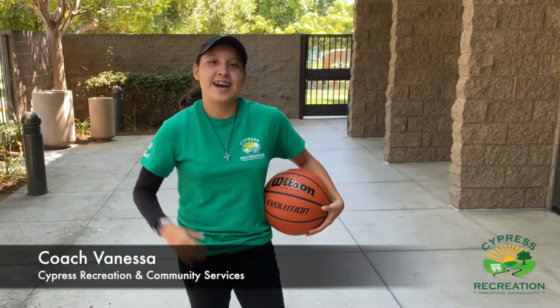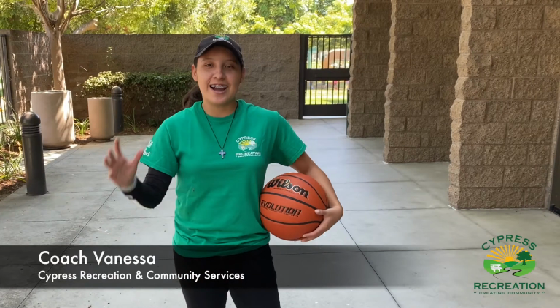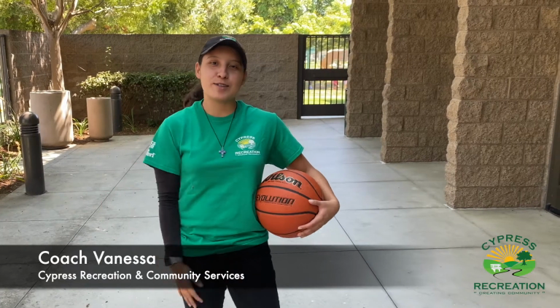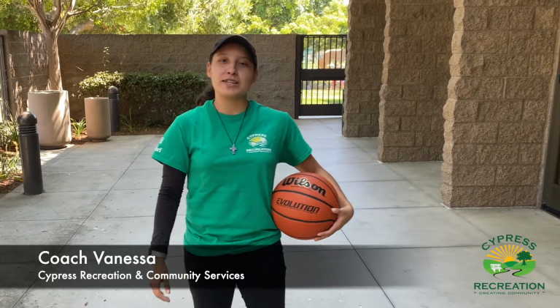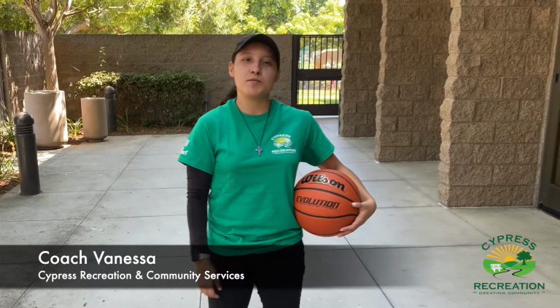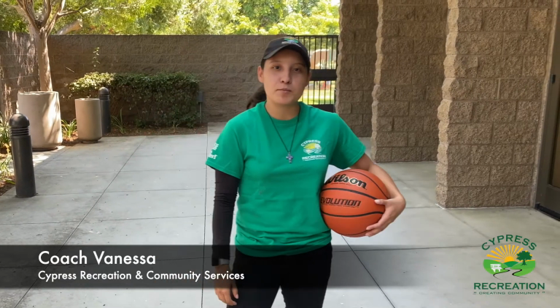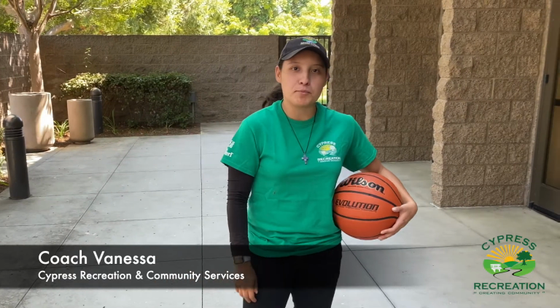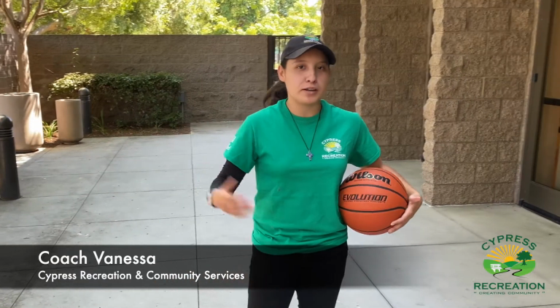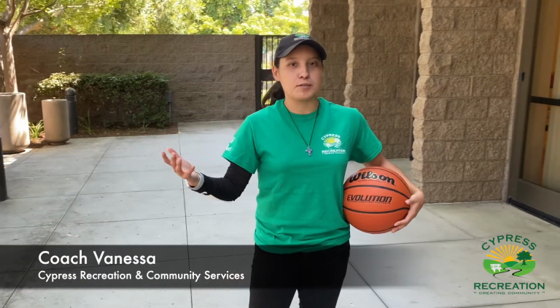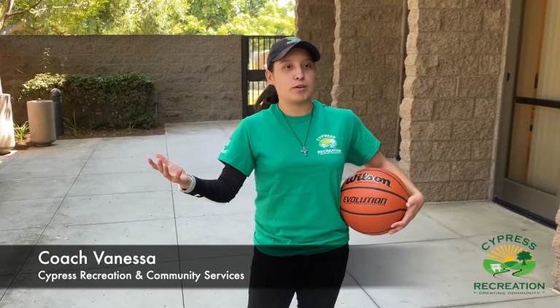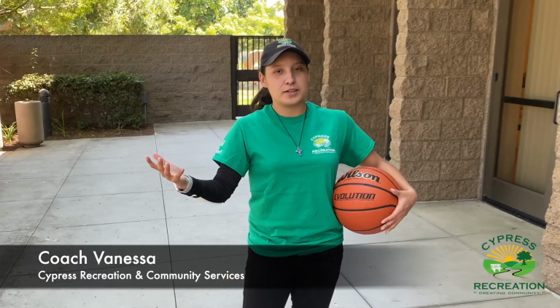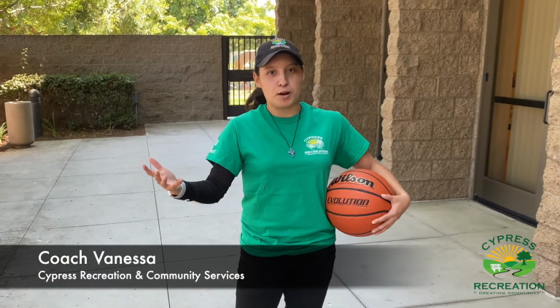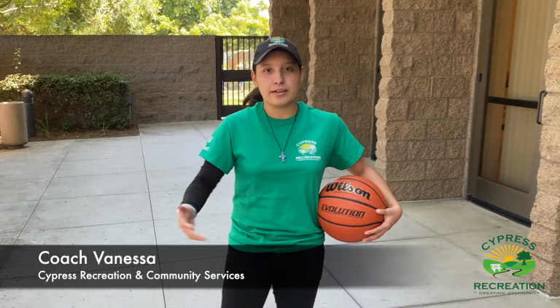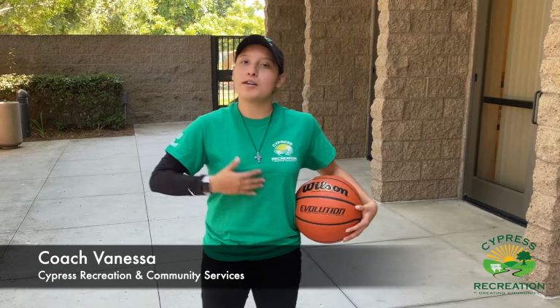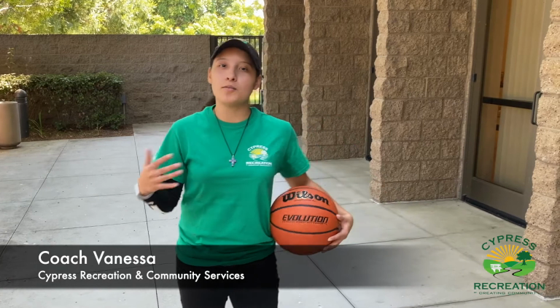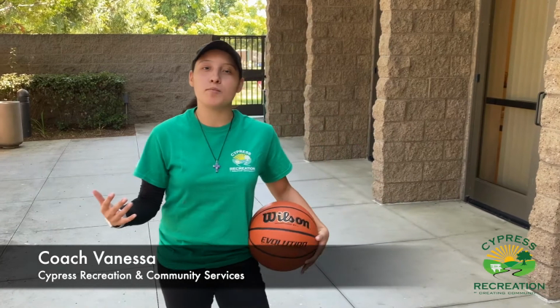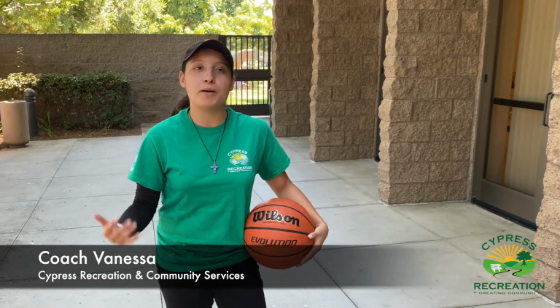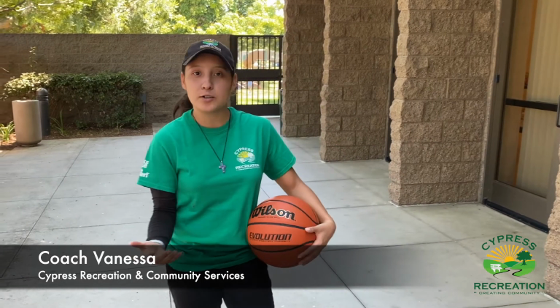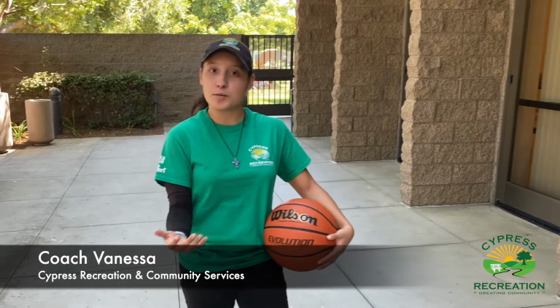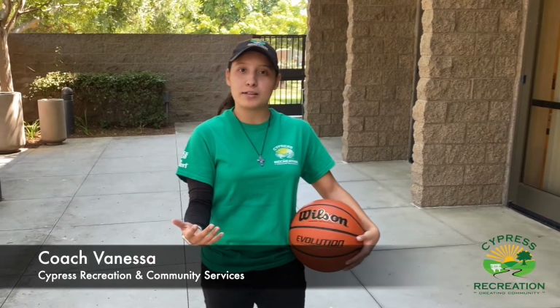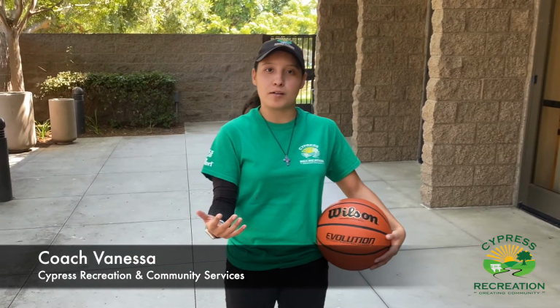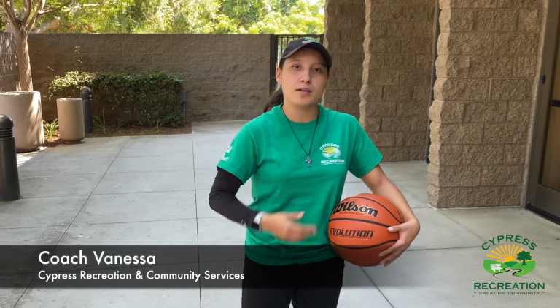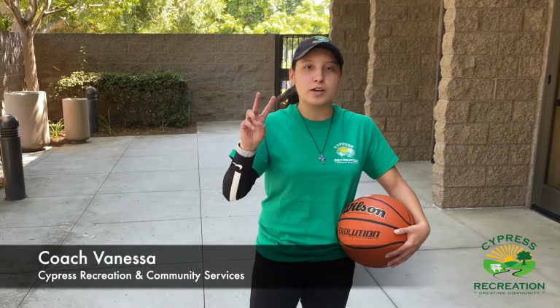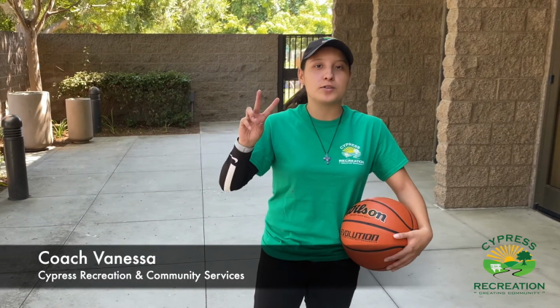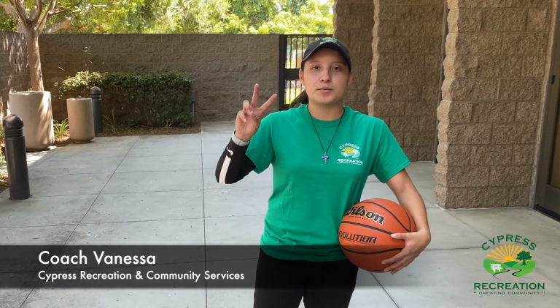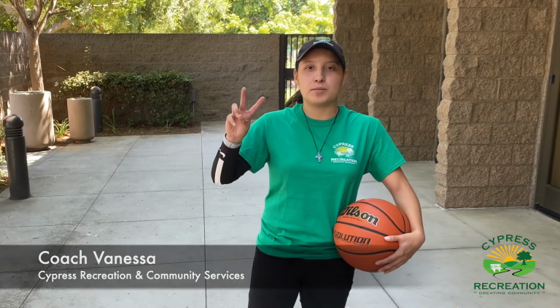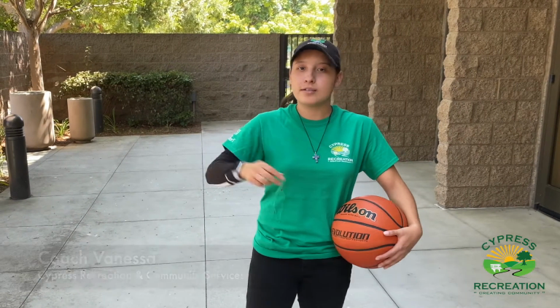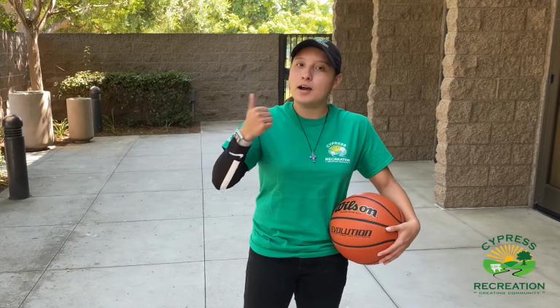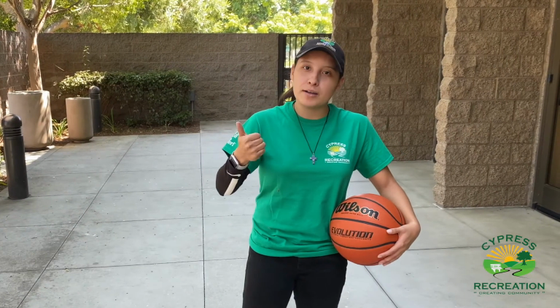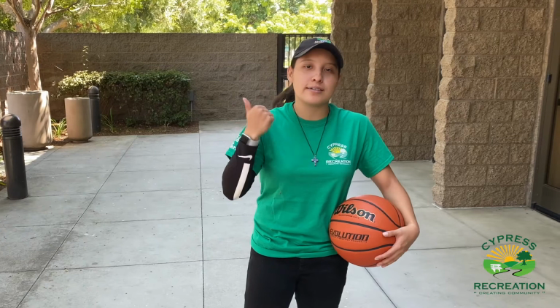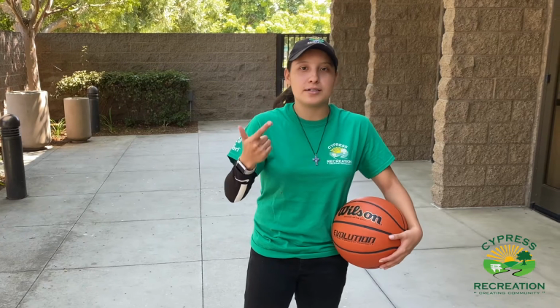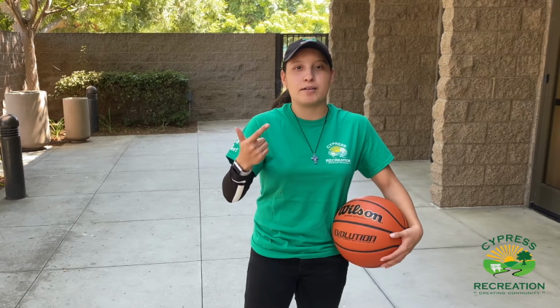Hi guys, this is Vanessa from the City of Cyprus working in the Recreation Department. We're gonna go over some passing drills for basketball — two specific ones: a bounce pass and a chest pass.